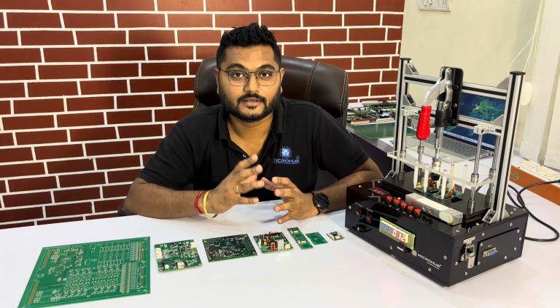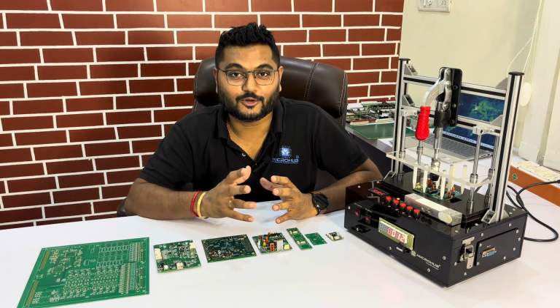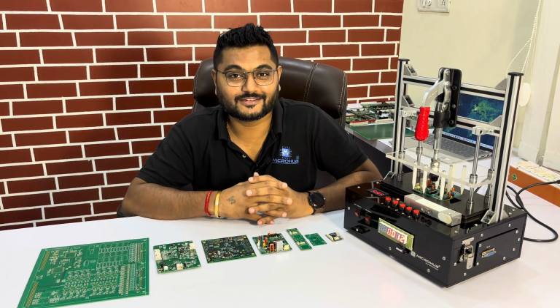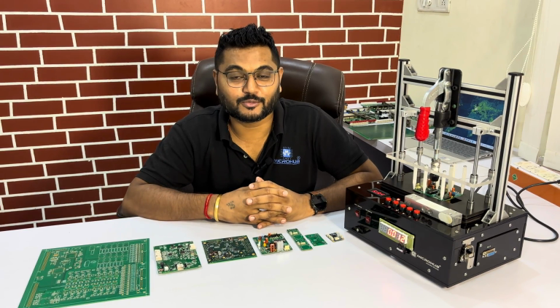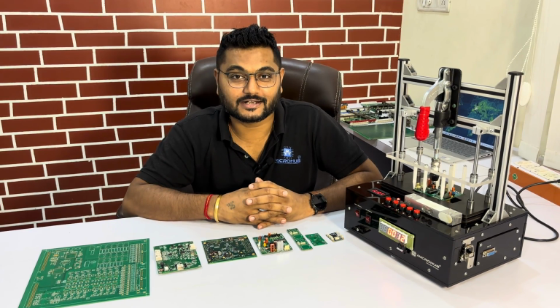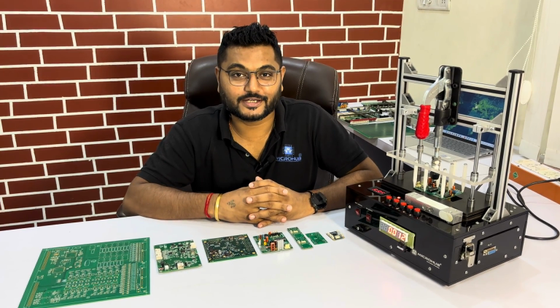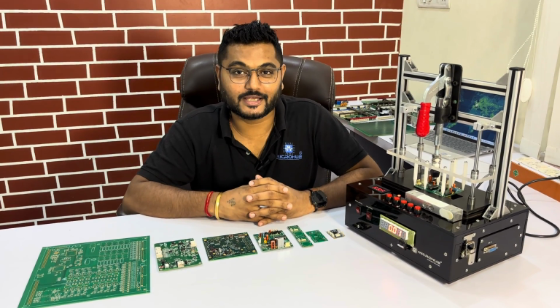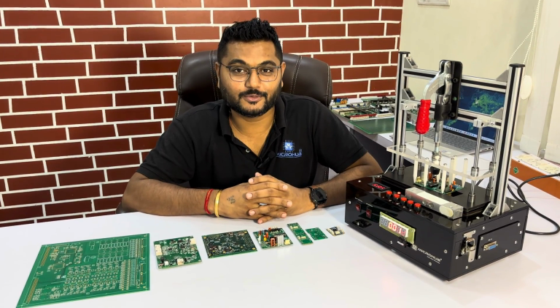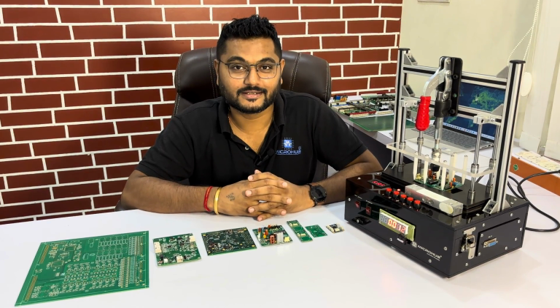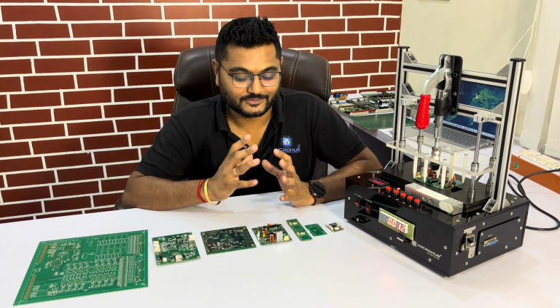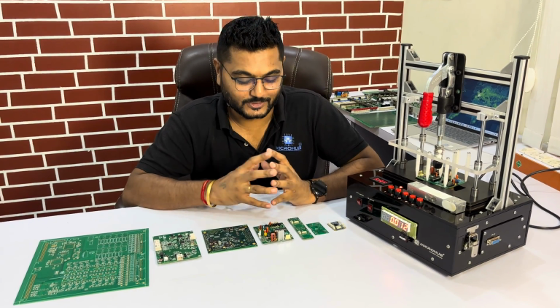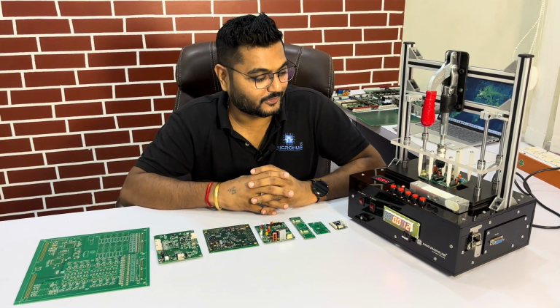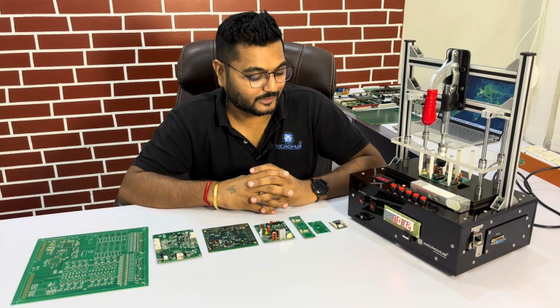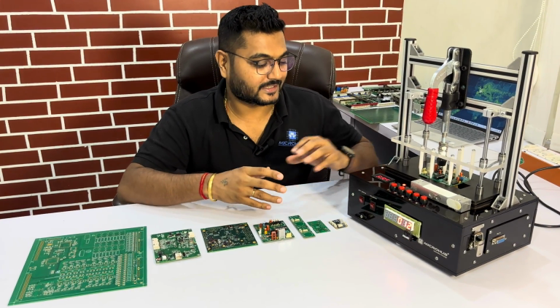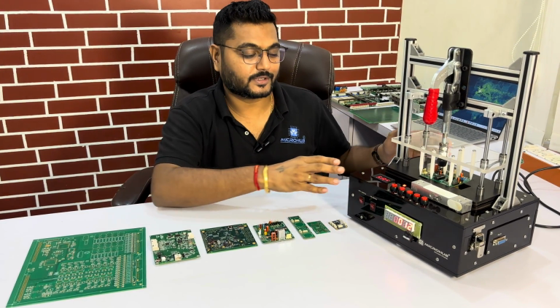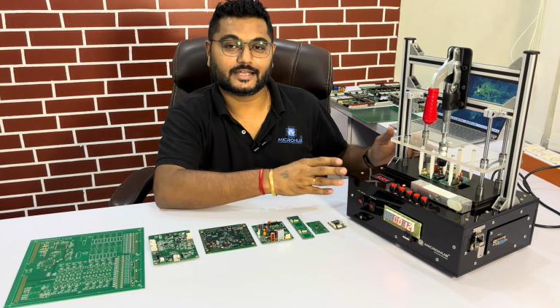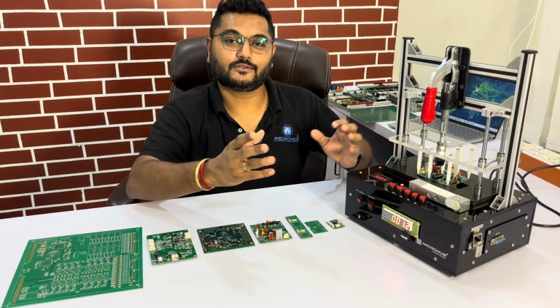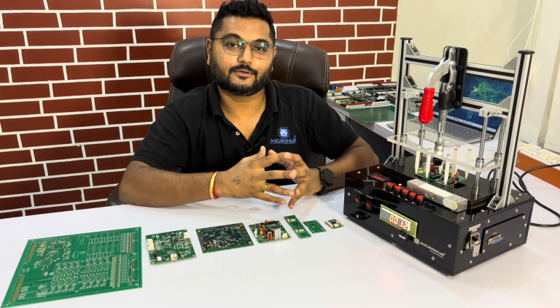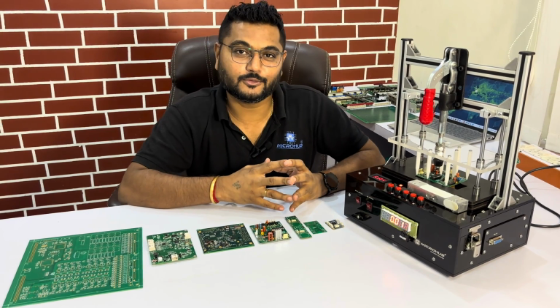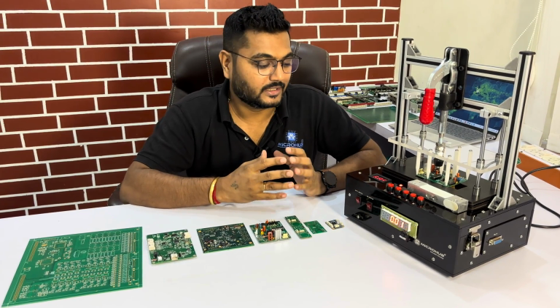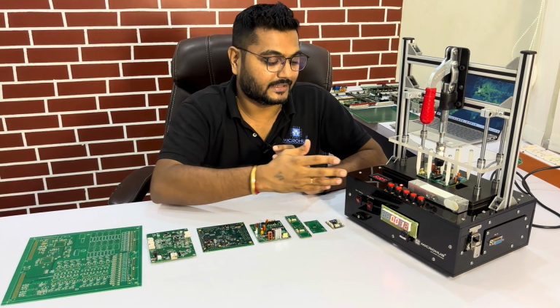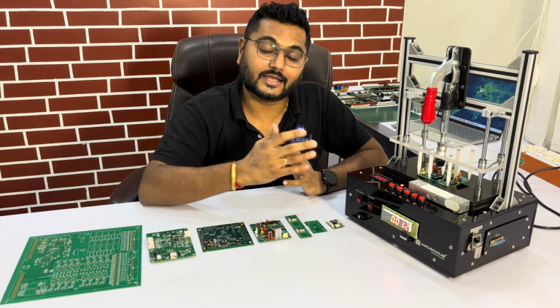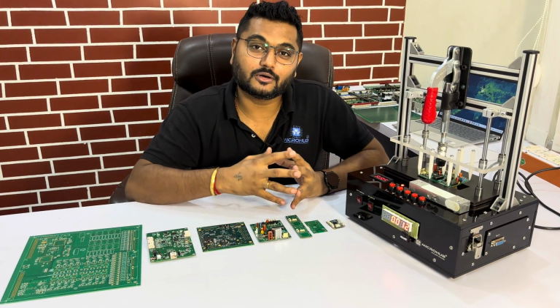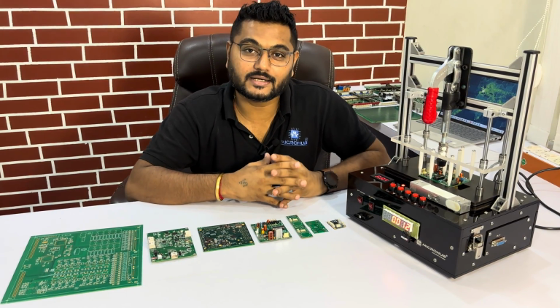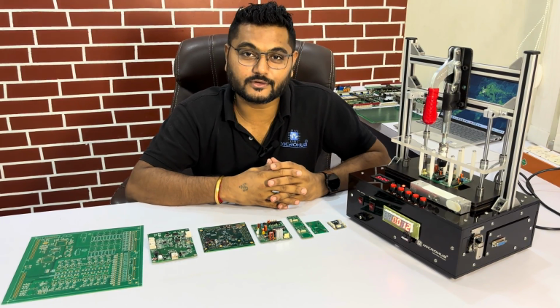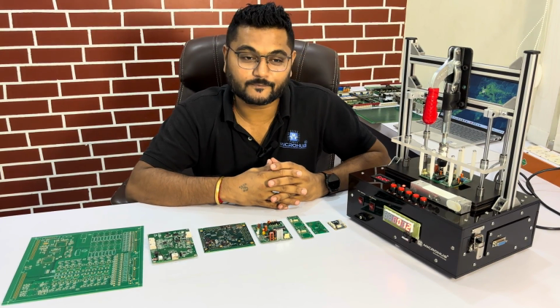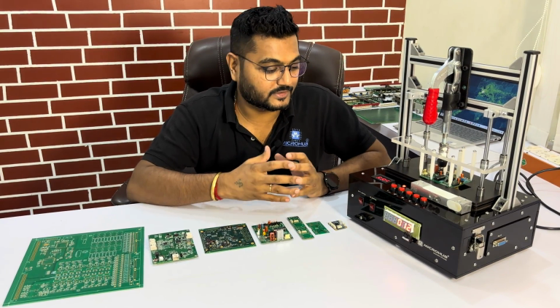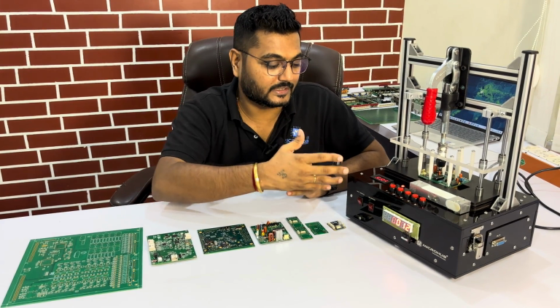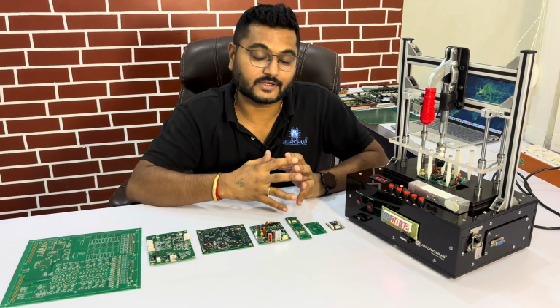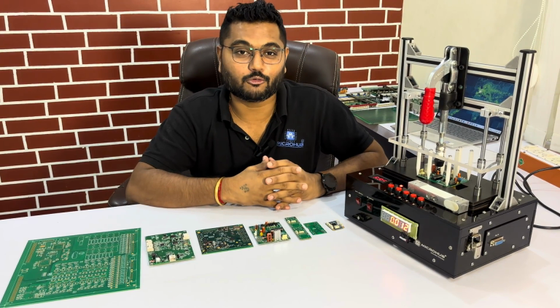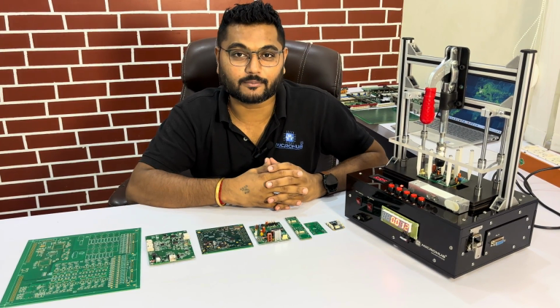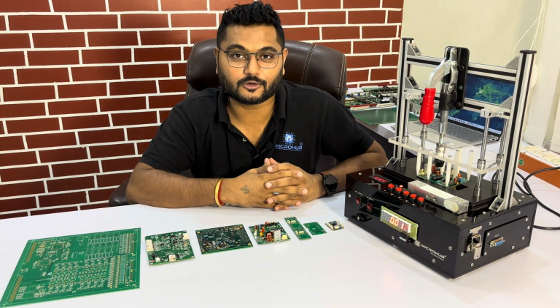Hello guys, this is Wayne Chavada with Team Microbe here. Today we are going to demonstrate this particular test fixture in front of you. This is a semi-automatic test fixture which is designed and developed by Microbe.